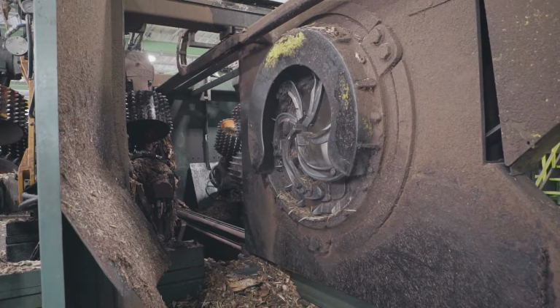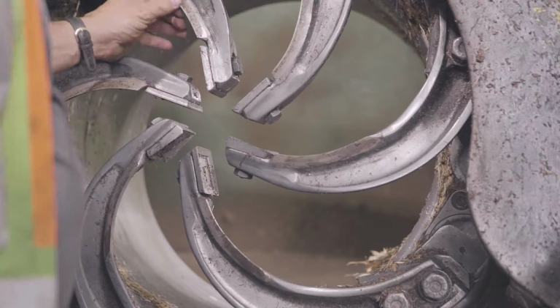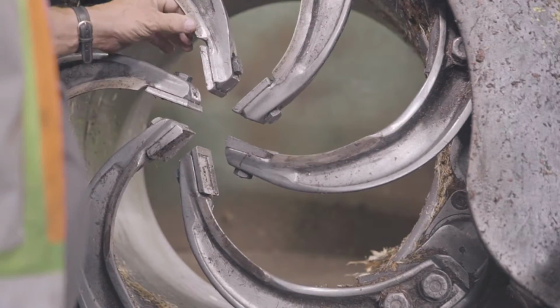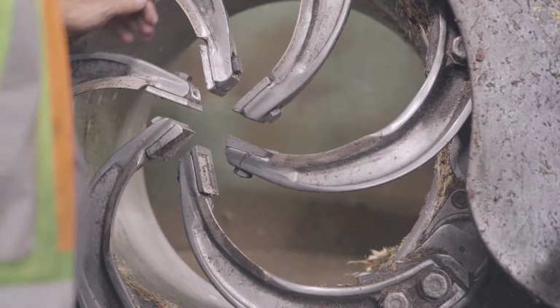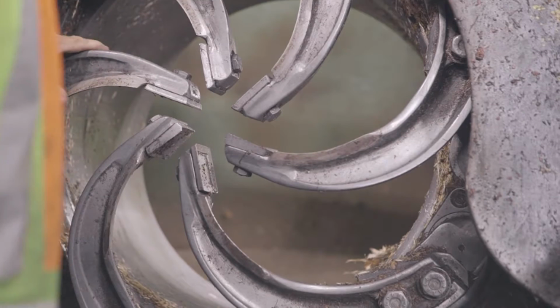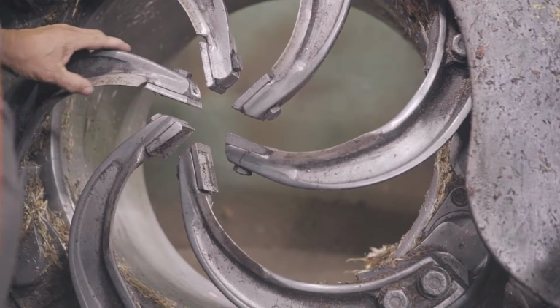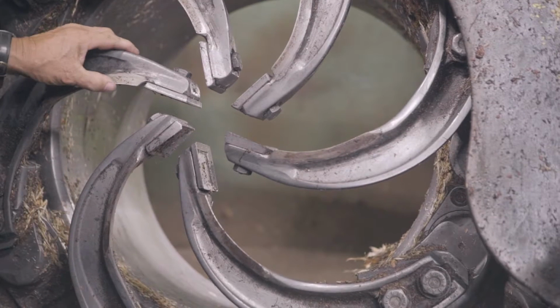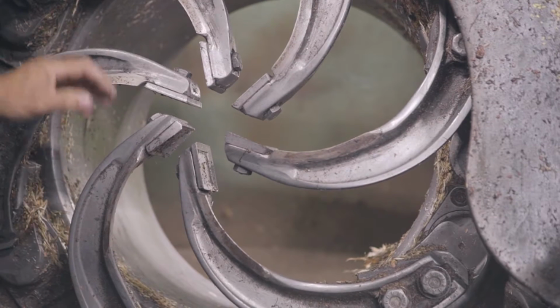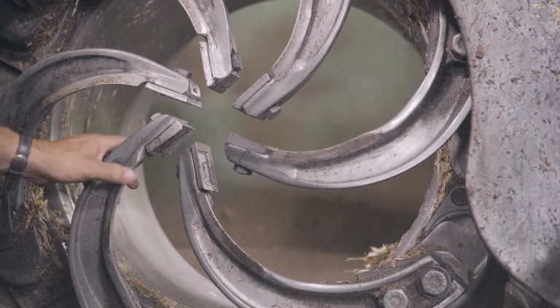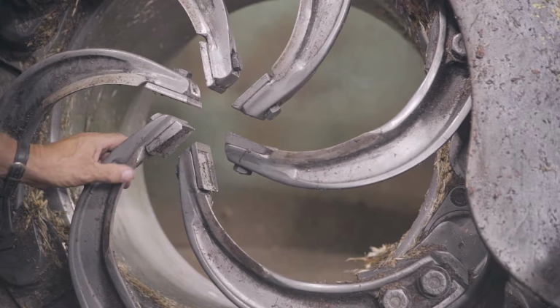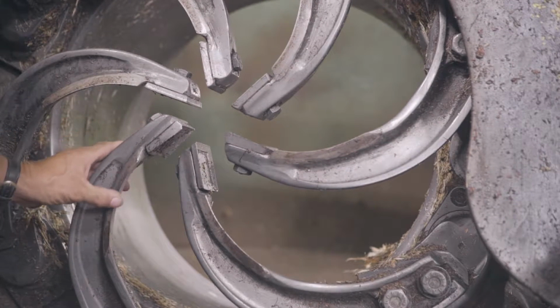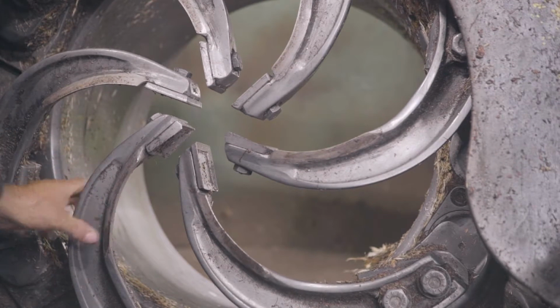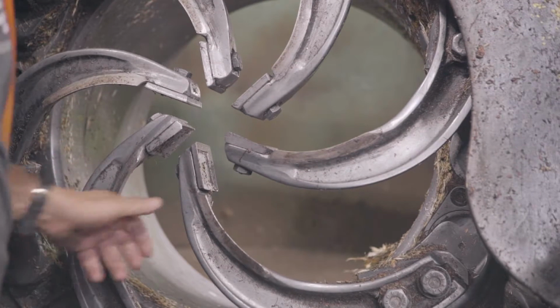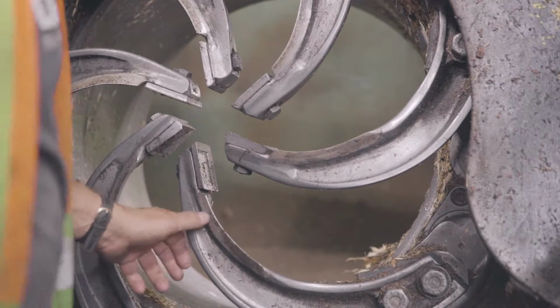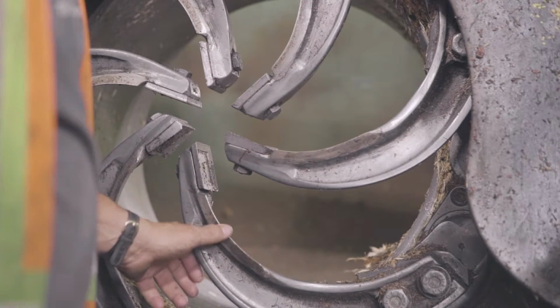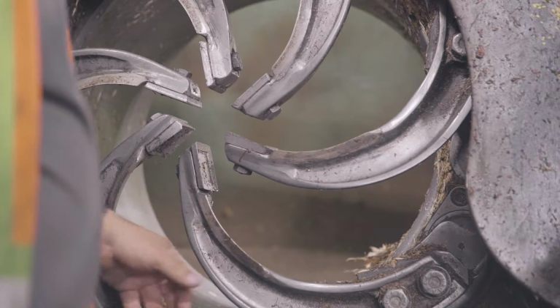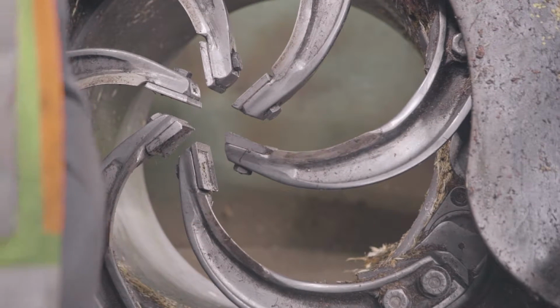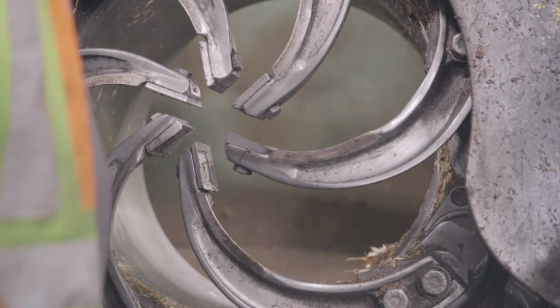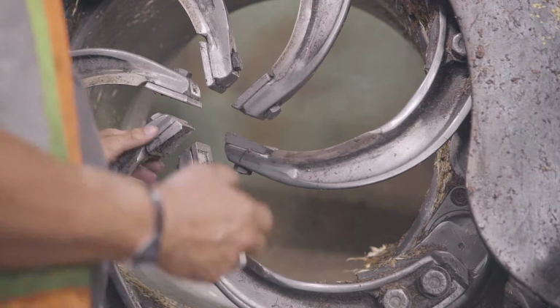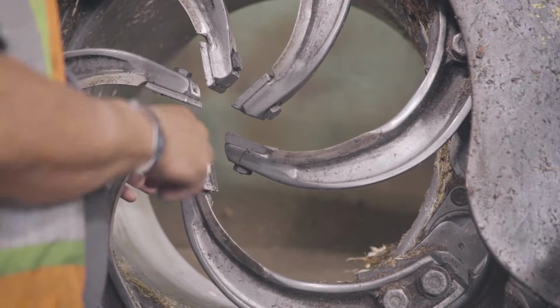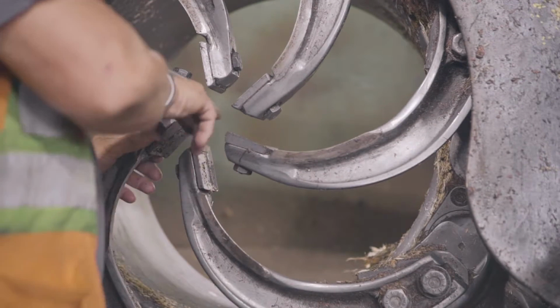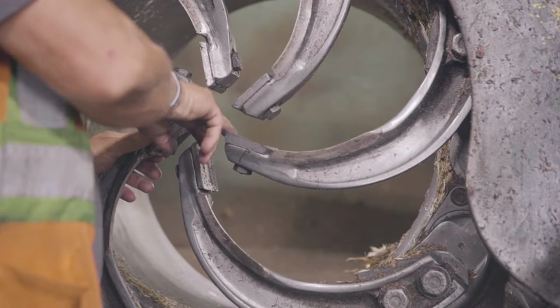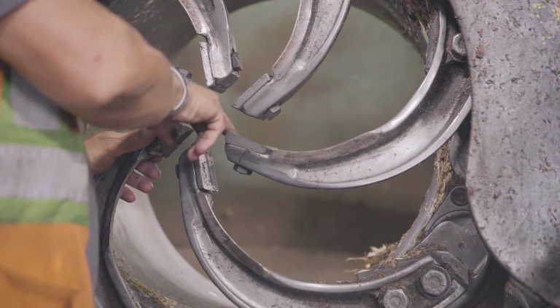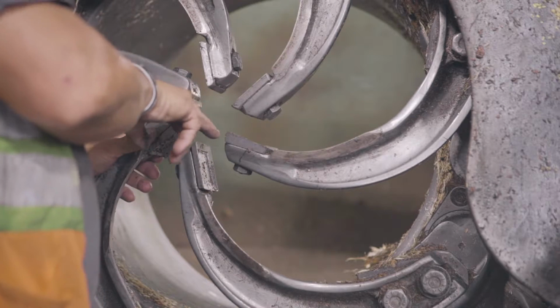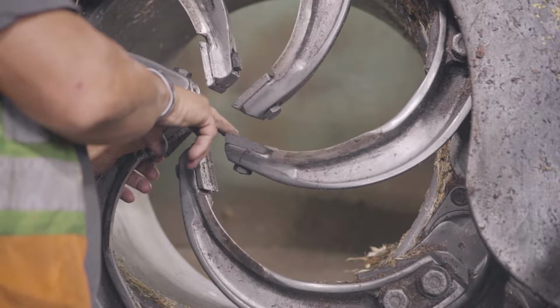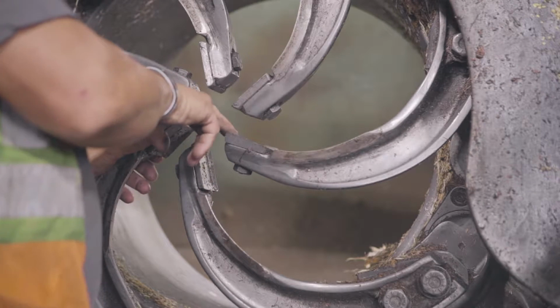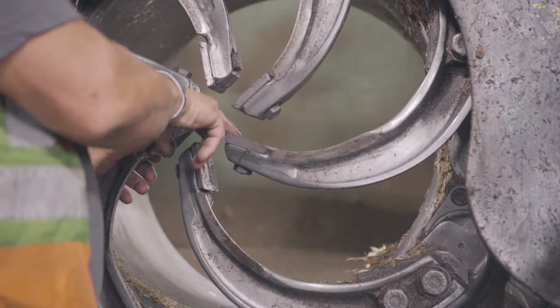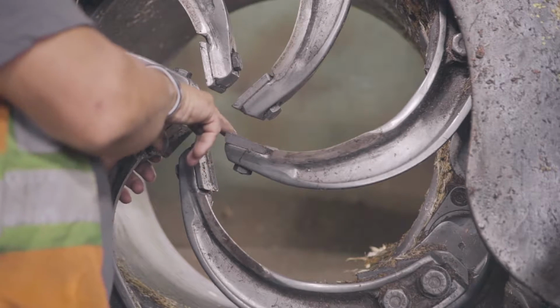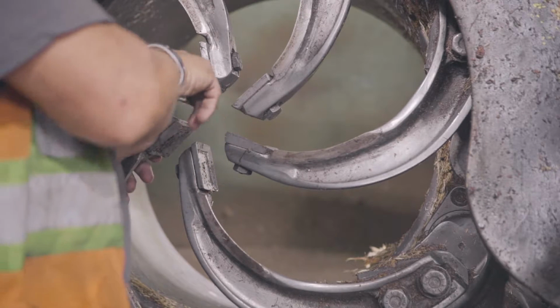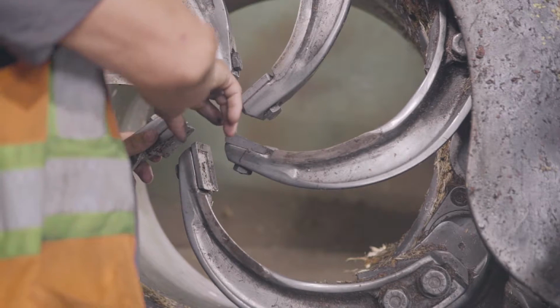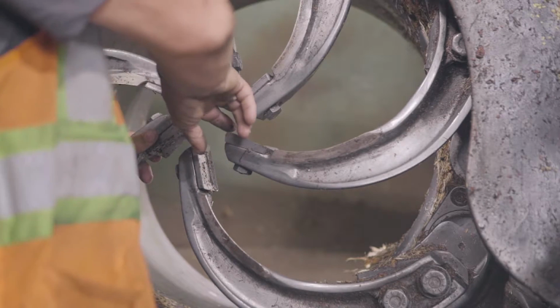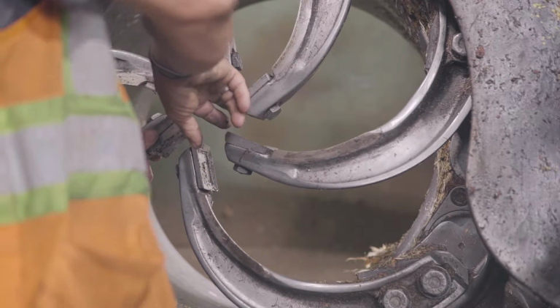Make a visual inspection of debarking arms and tips to be sure everything is in place, well tightened and in good shape for the next shift.